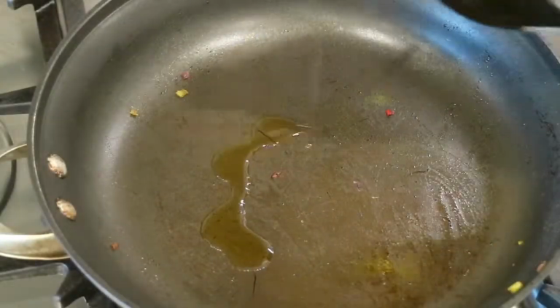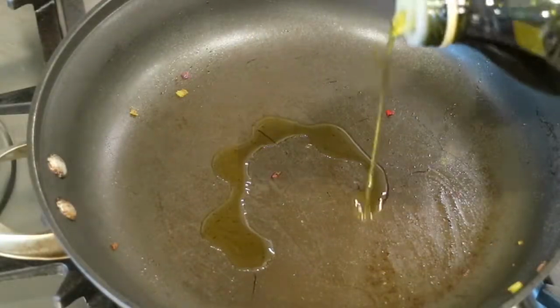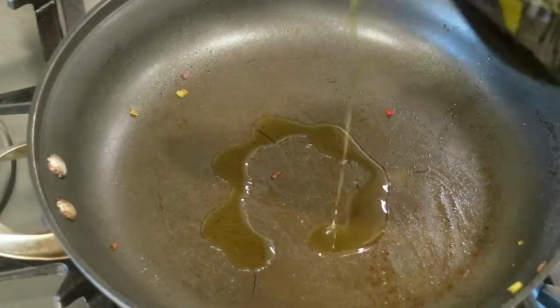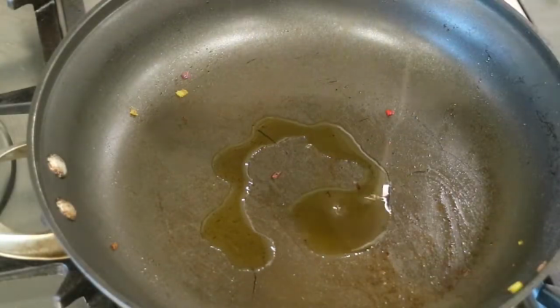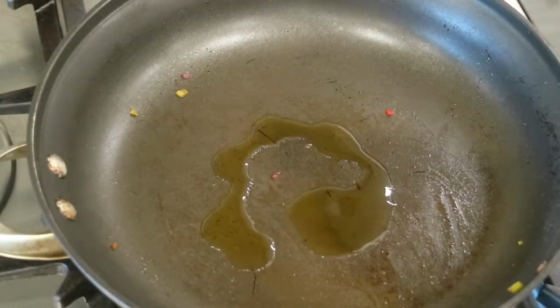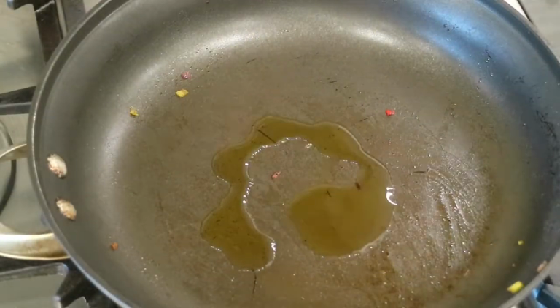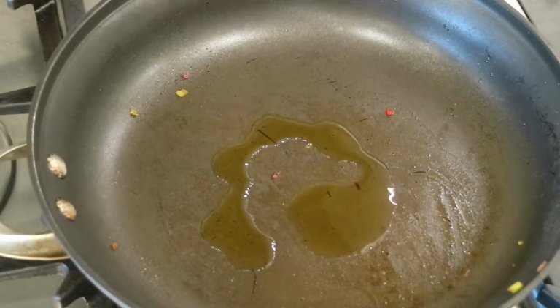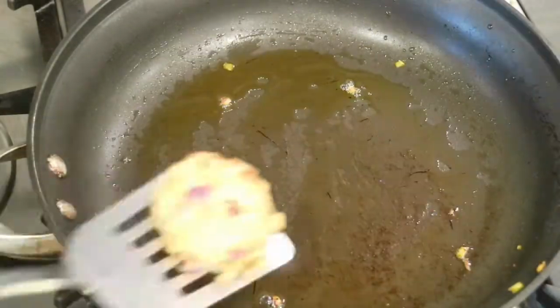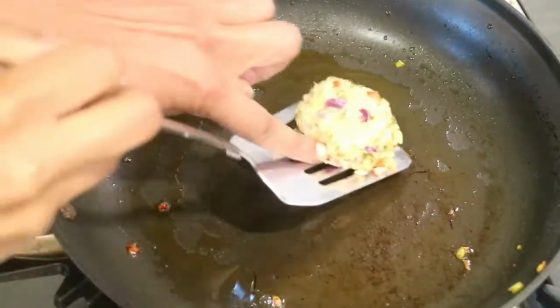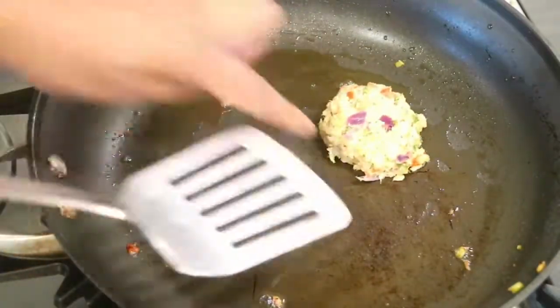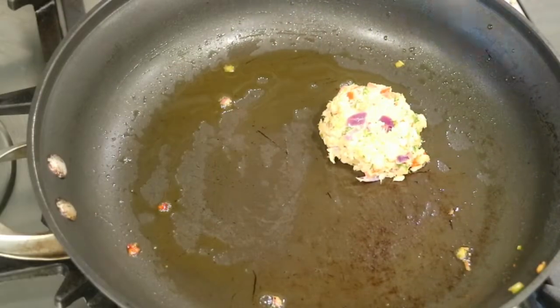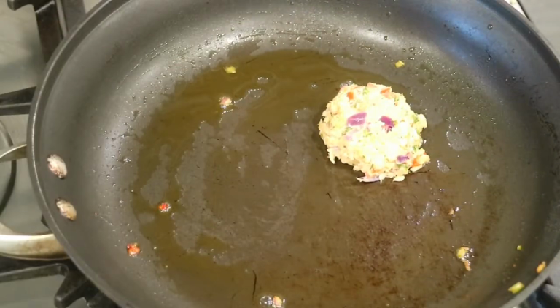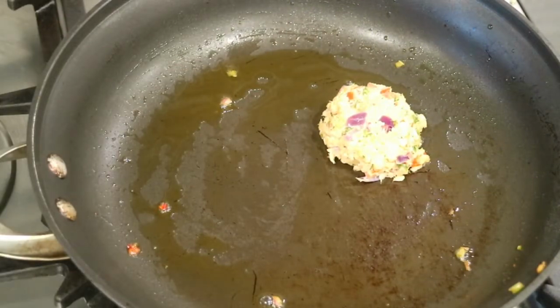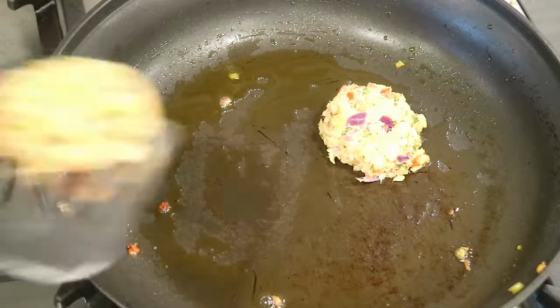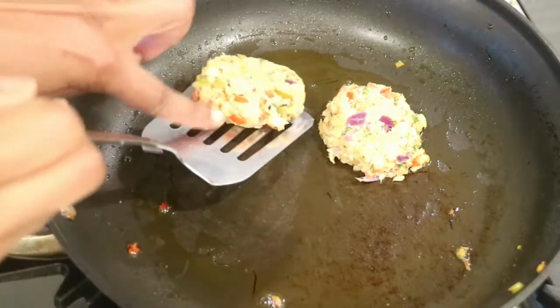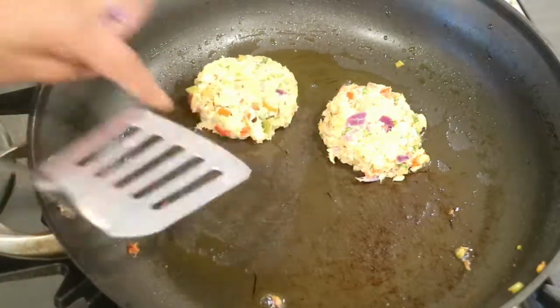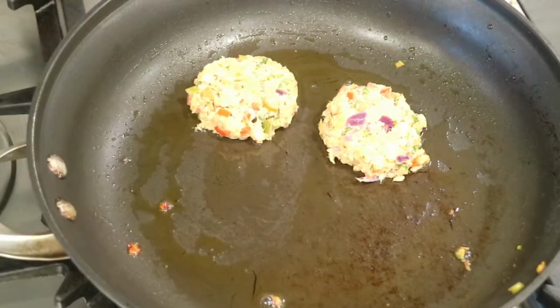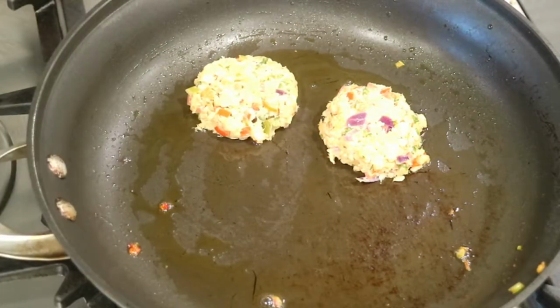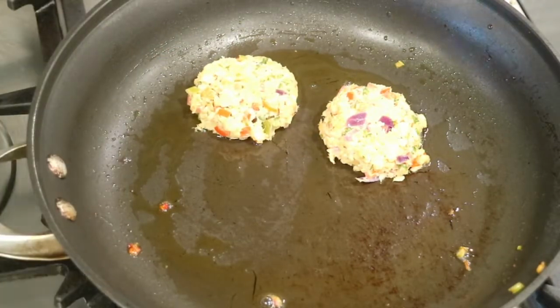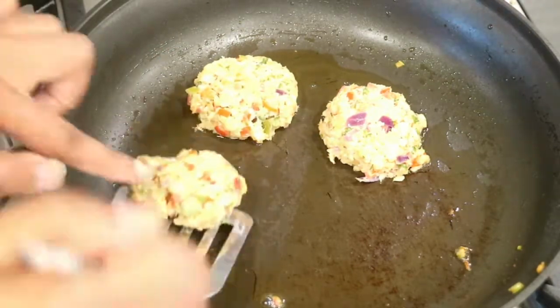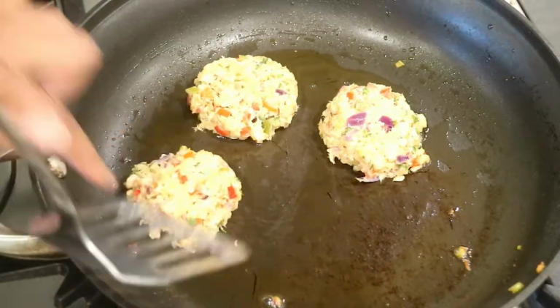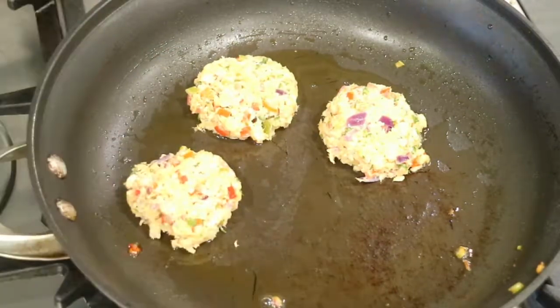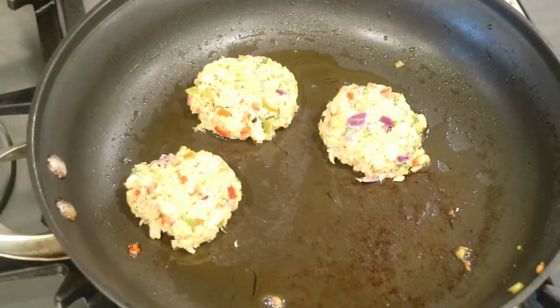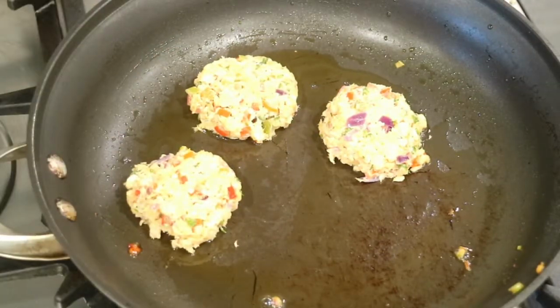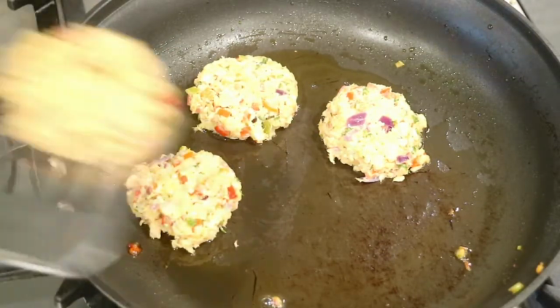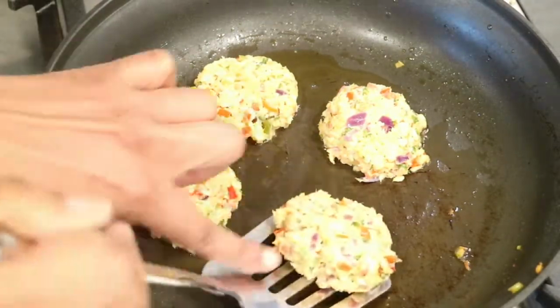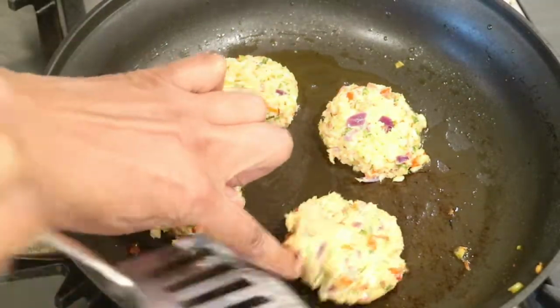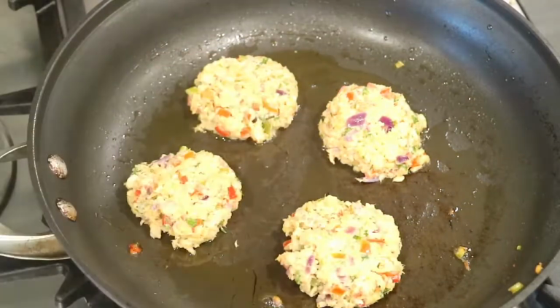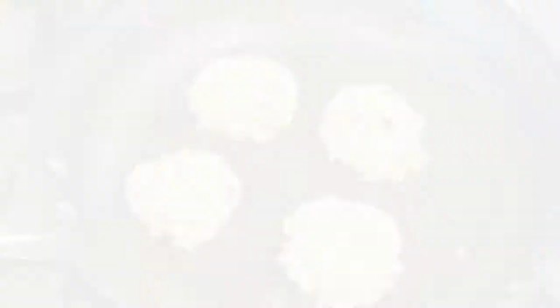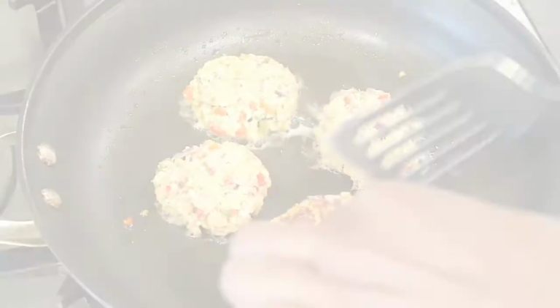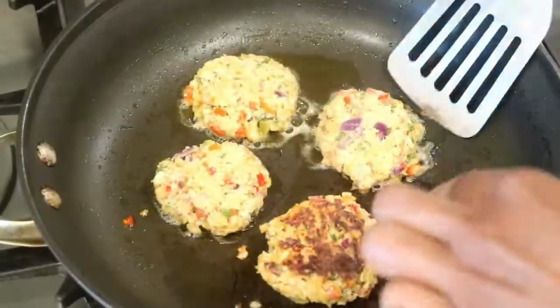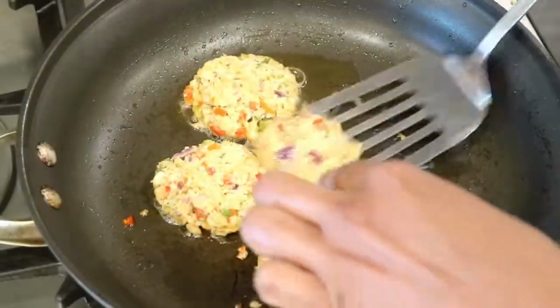In the same pan that I sautéed my vegetables, I'm going to warm up some more olive oil. I'm going to cook my cakes about four at a time, for about four minutes on each side or until they're golden brown.